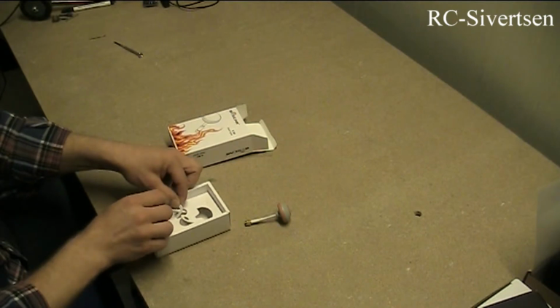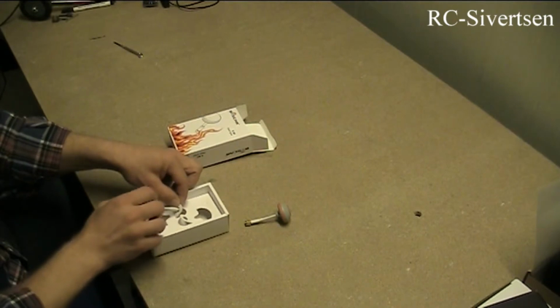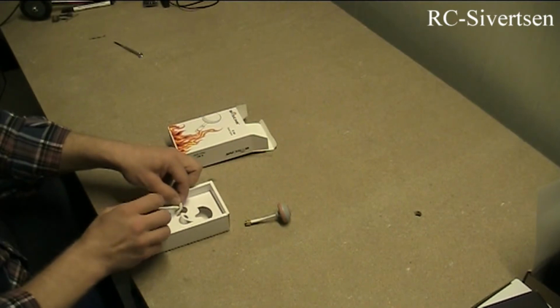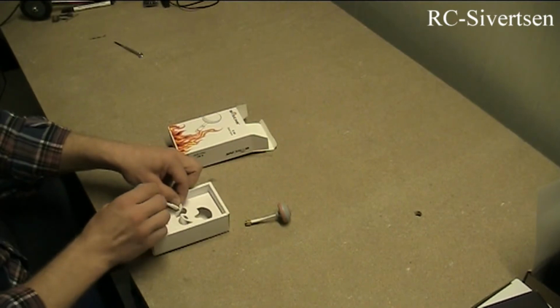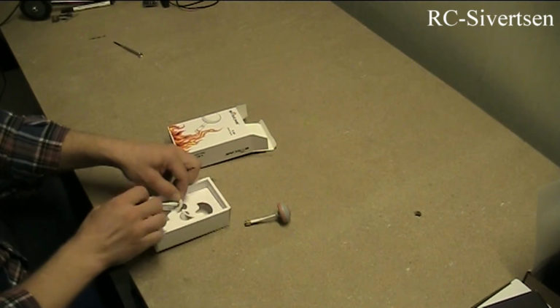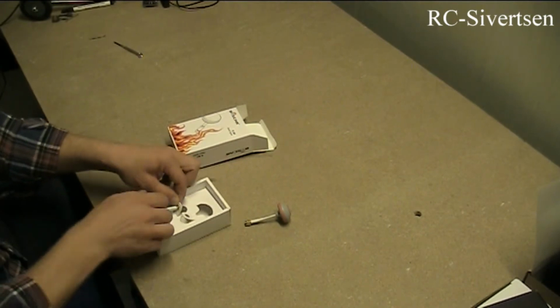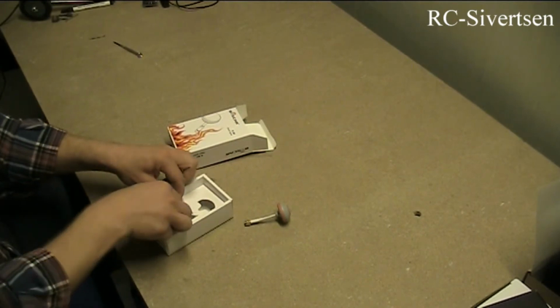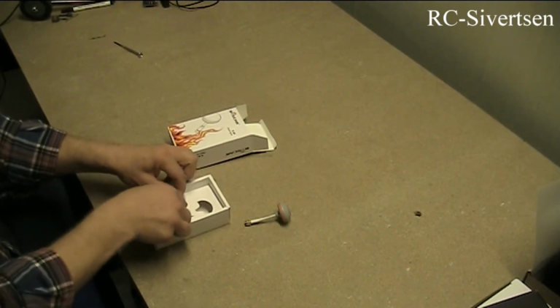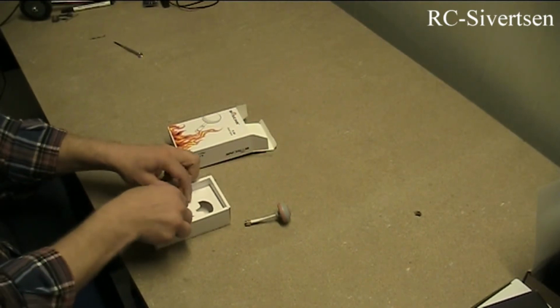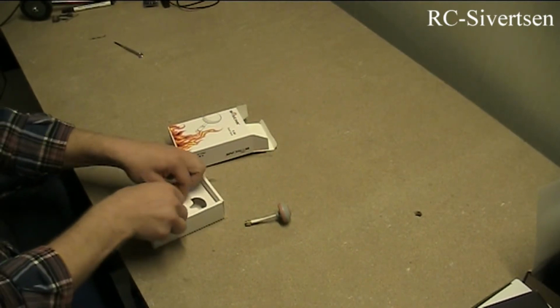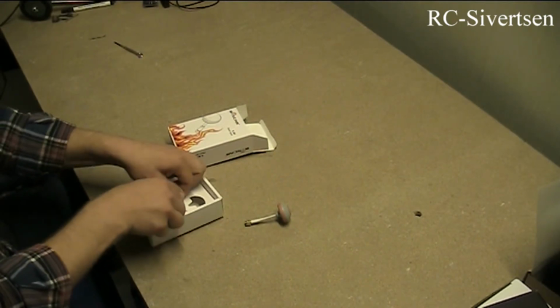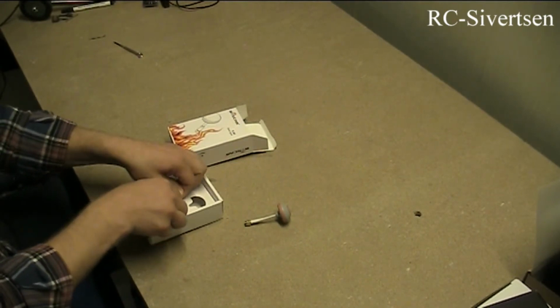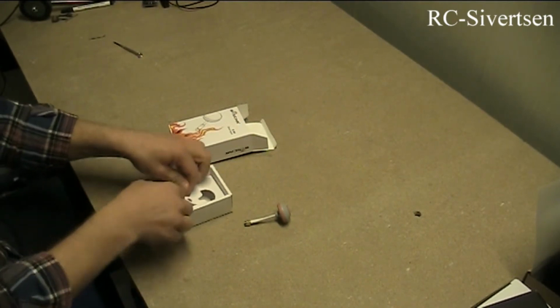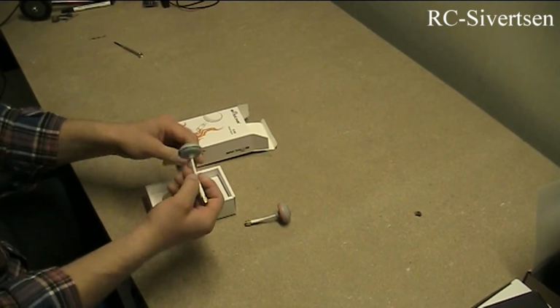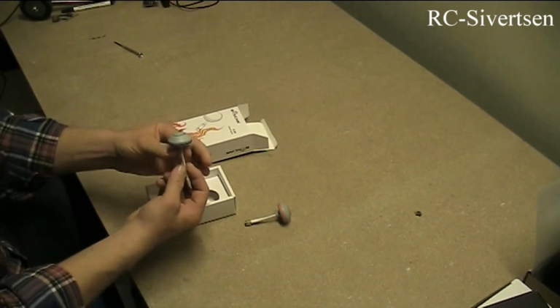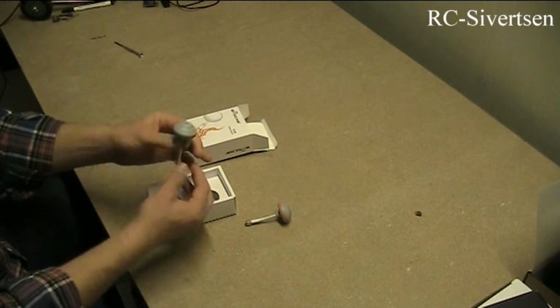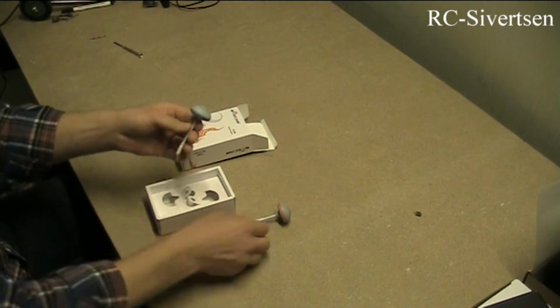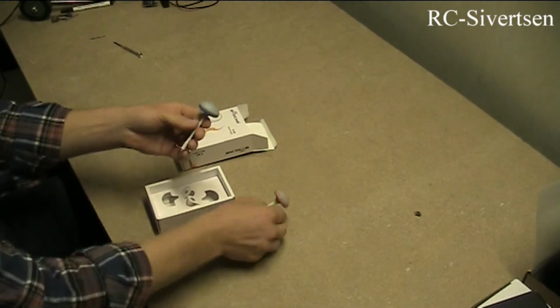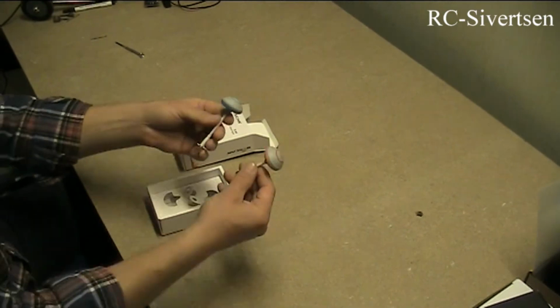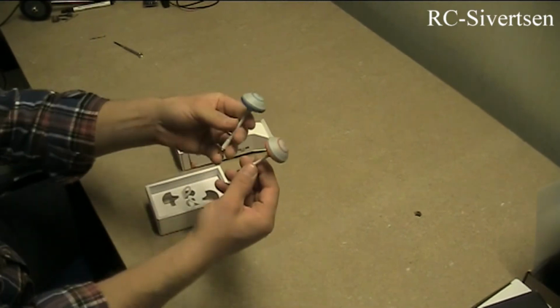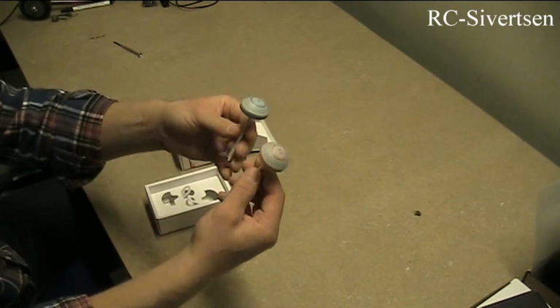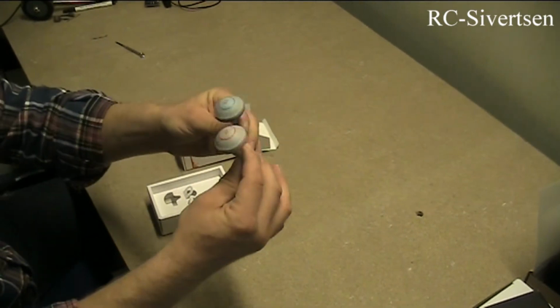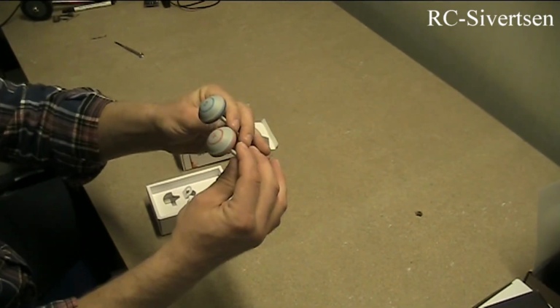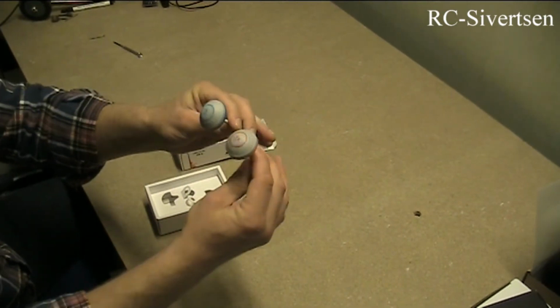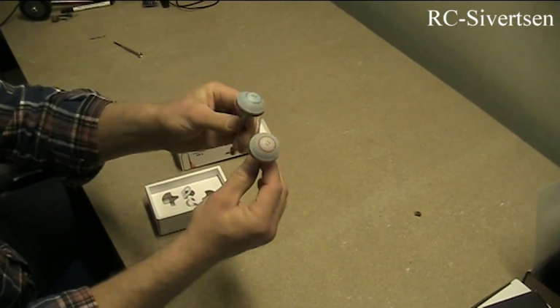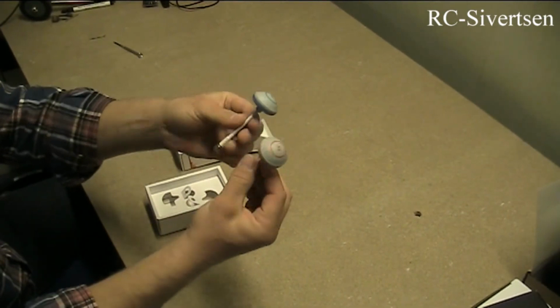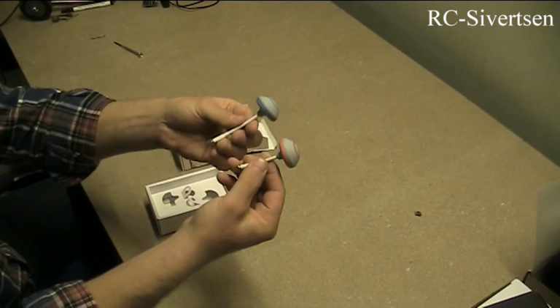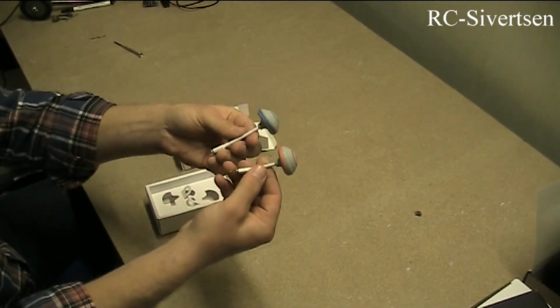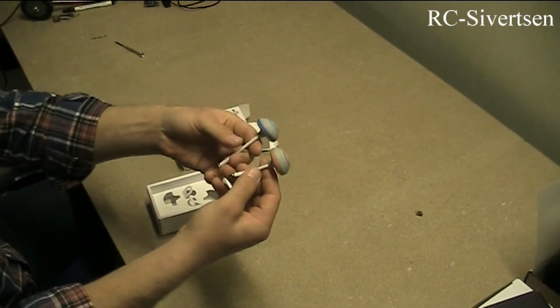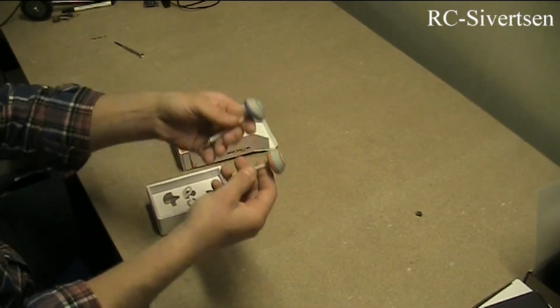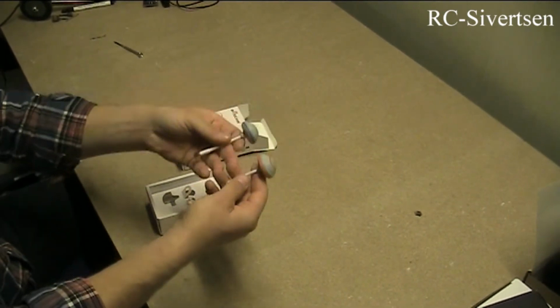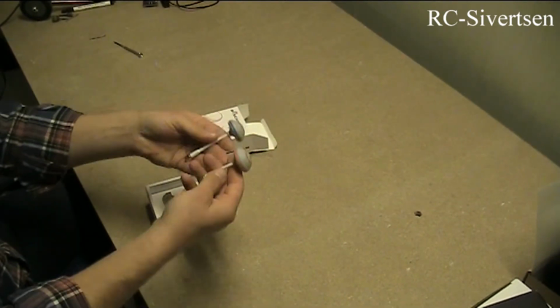This is the receiver antenna. Very nice, very small, very light.